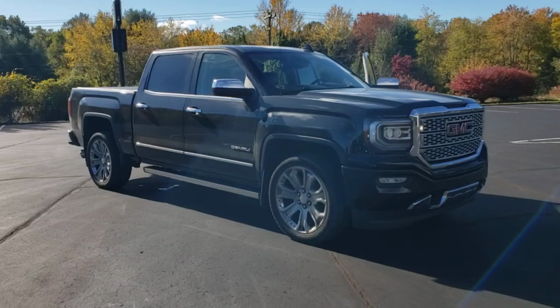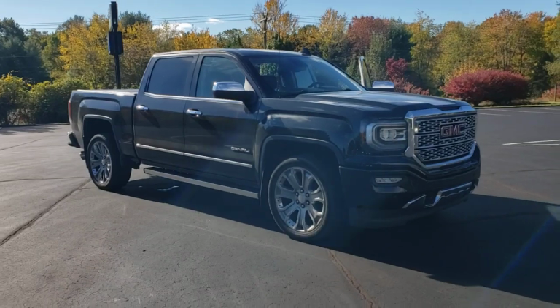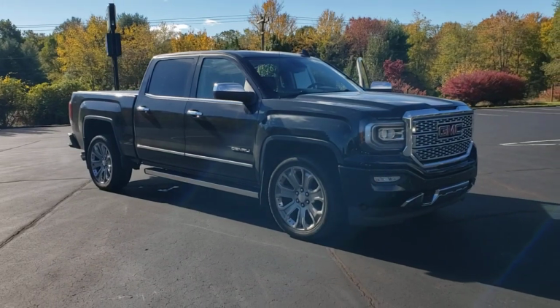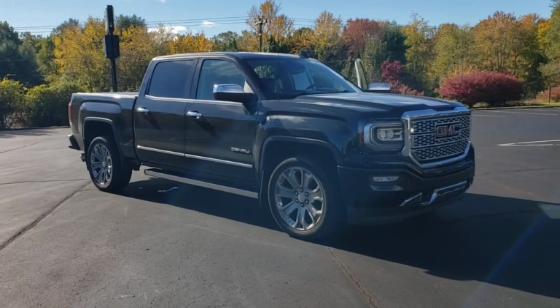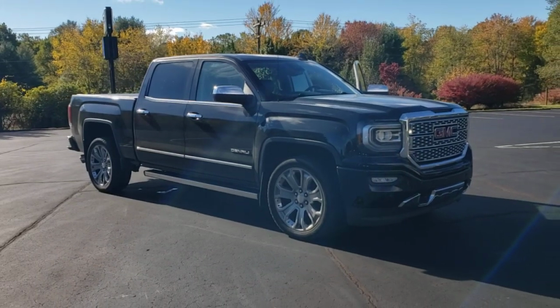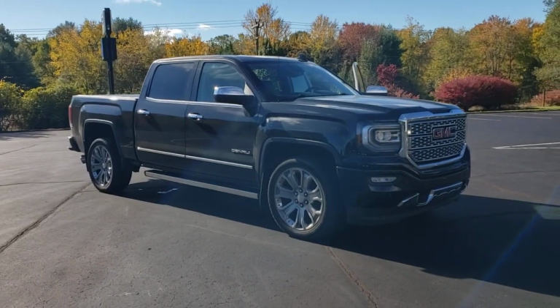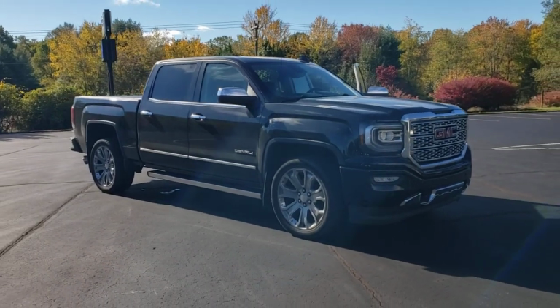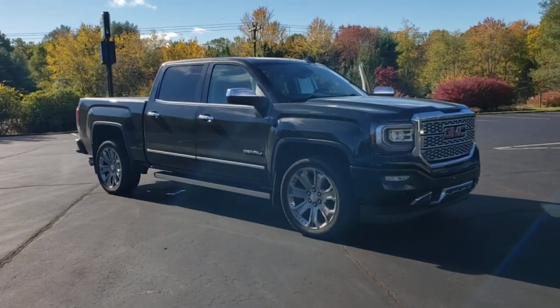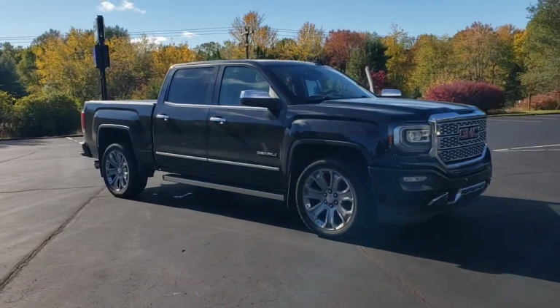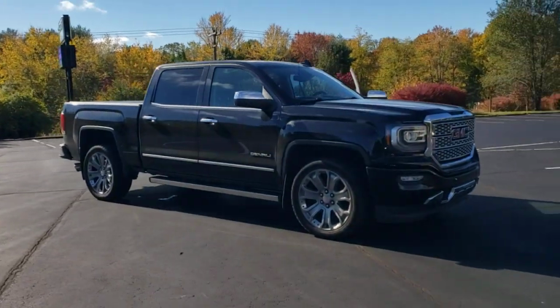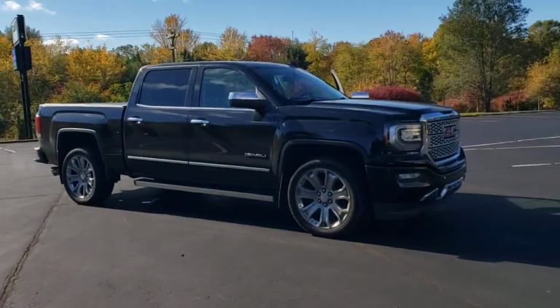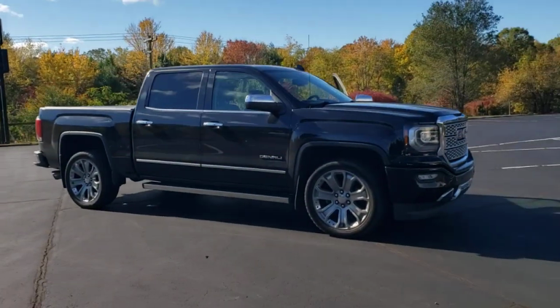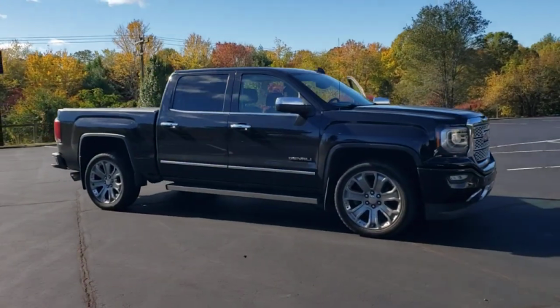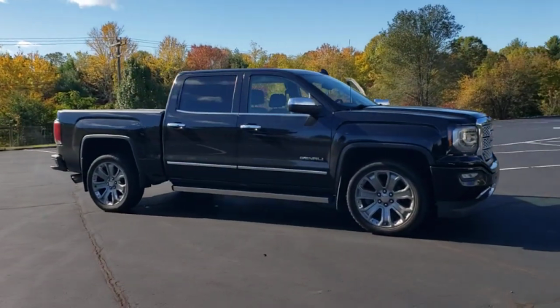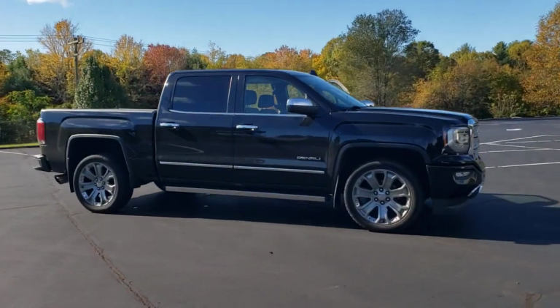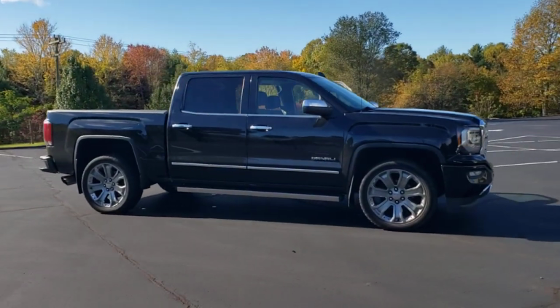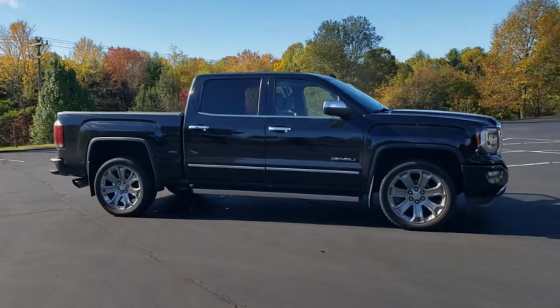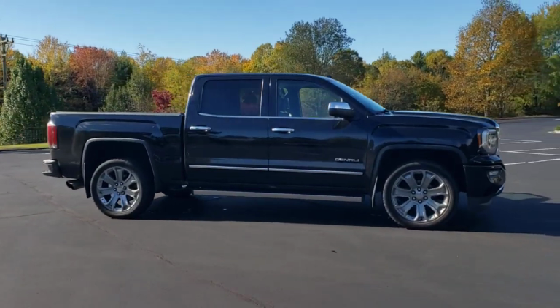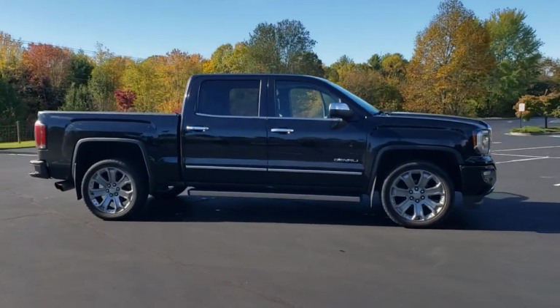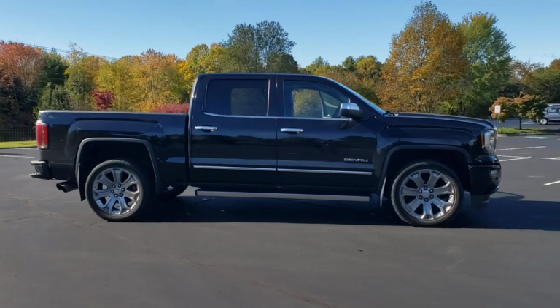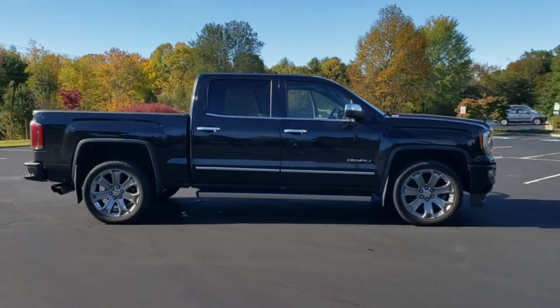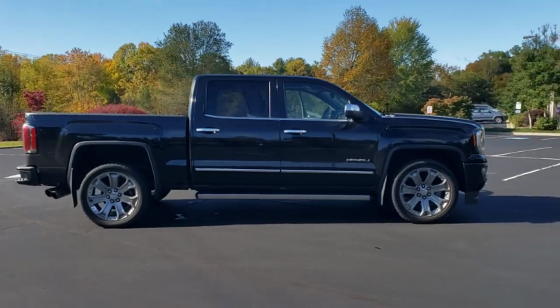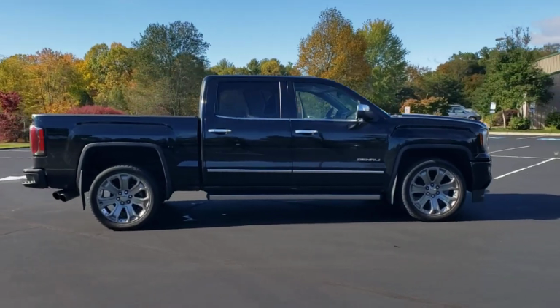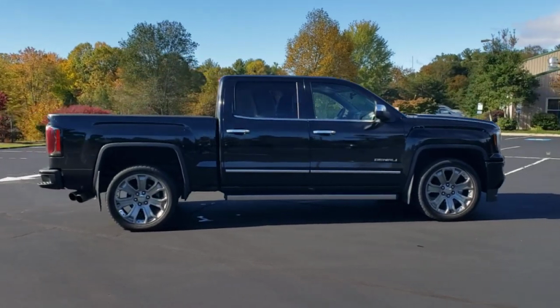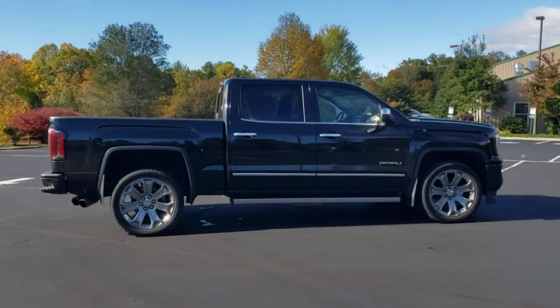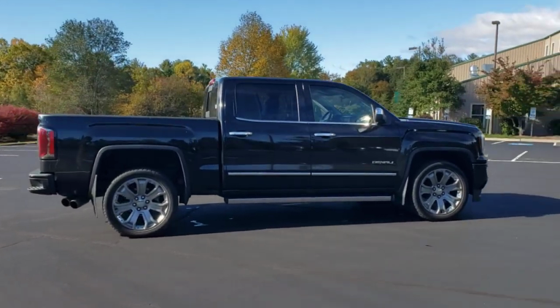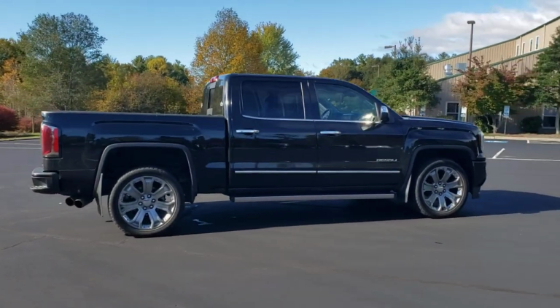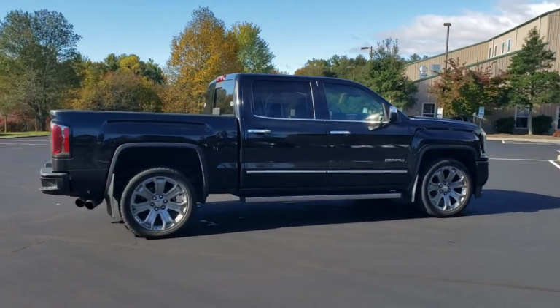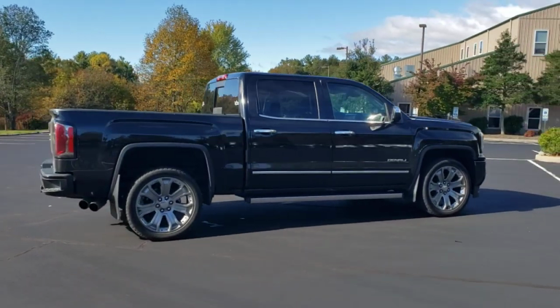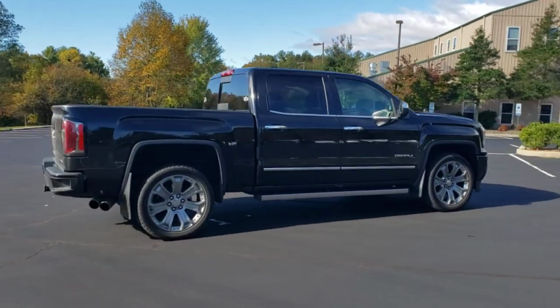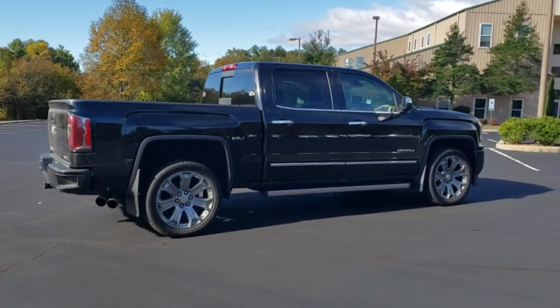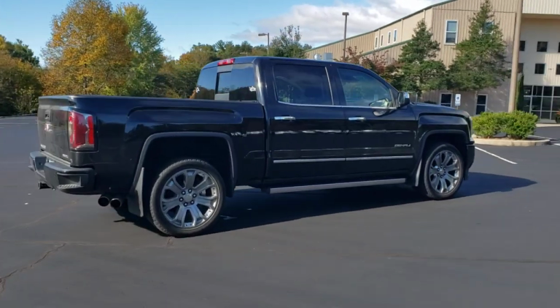Hop into the 2017 GMC Sierra. This vehicle is an outstanding buy with fewer than 40,000 miles on the odometer.